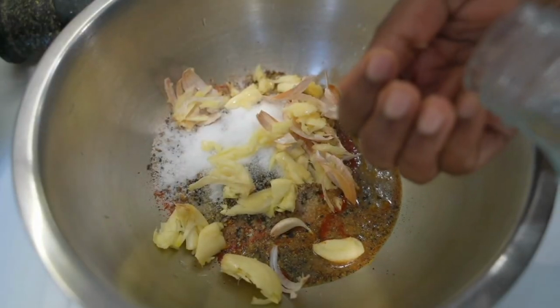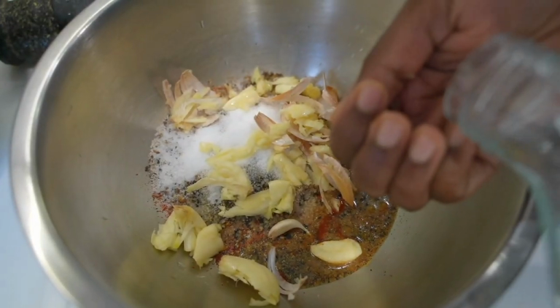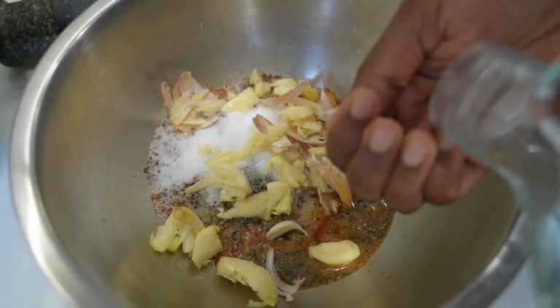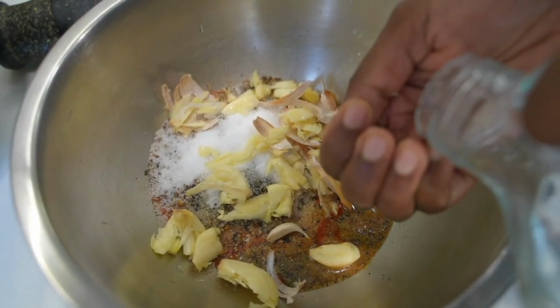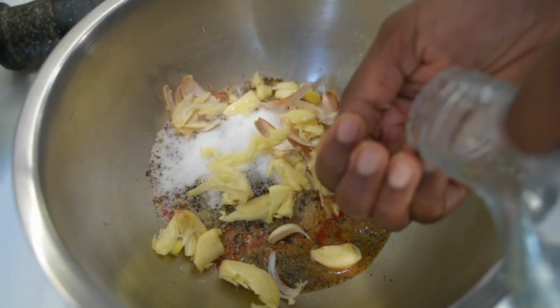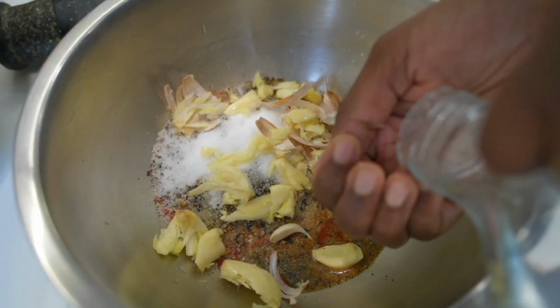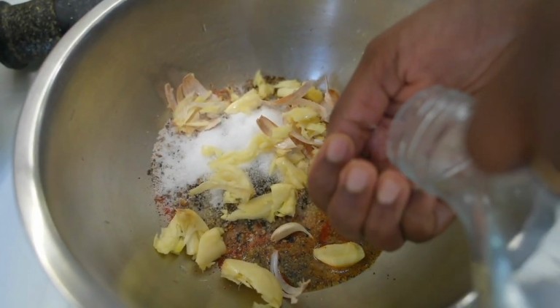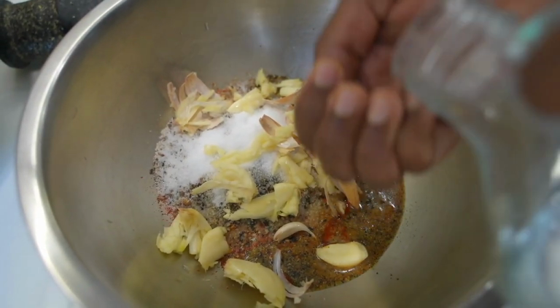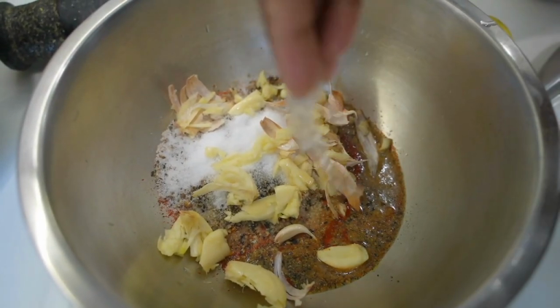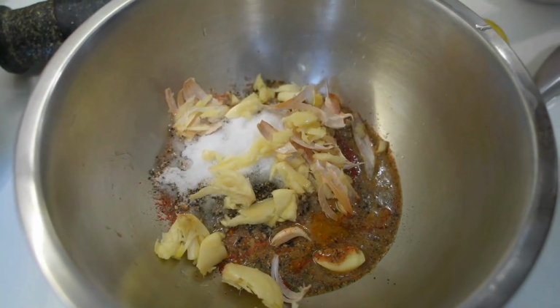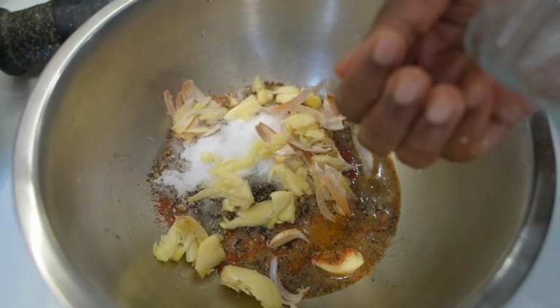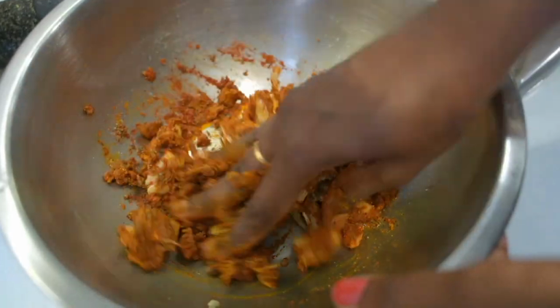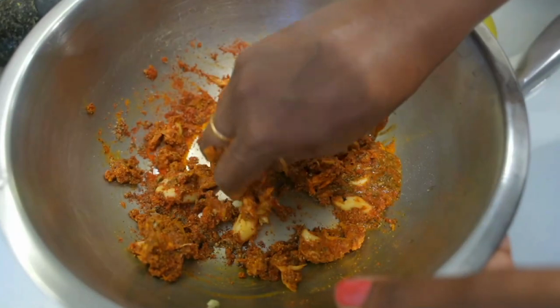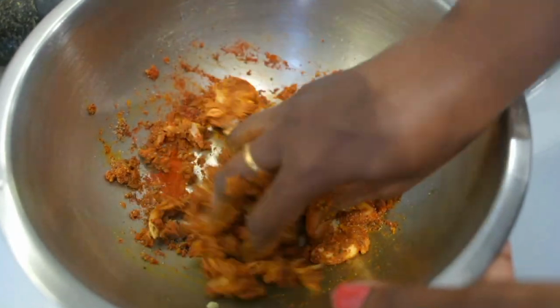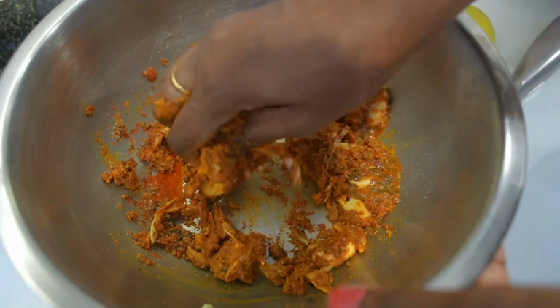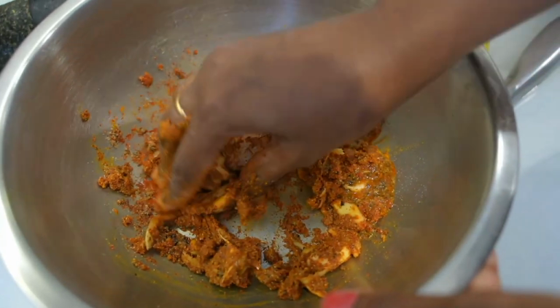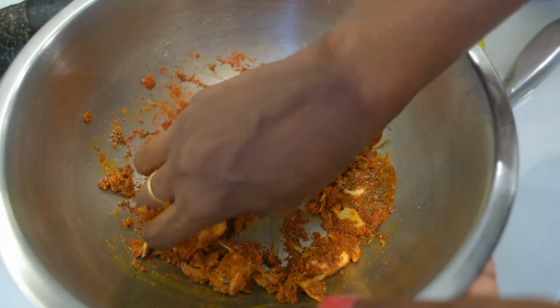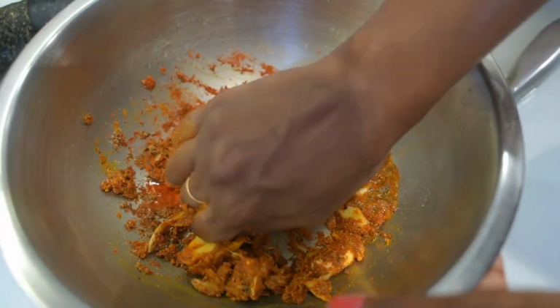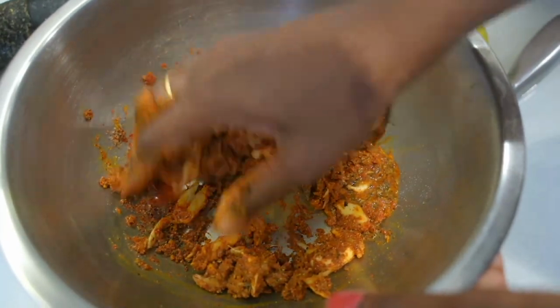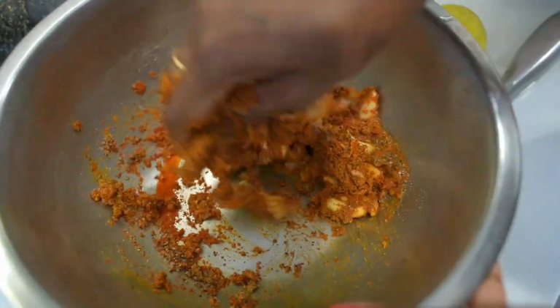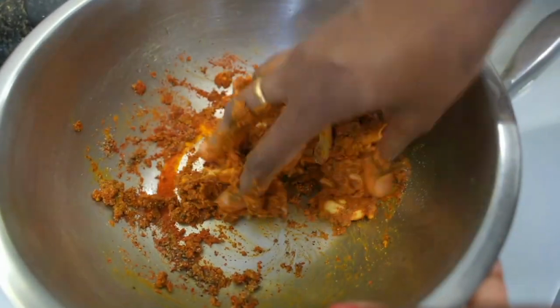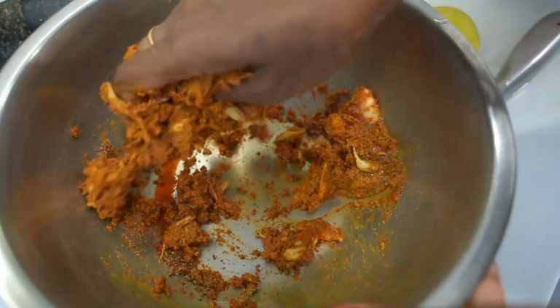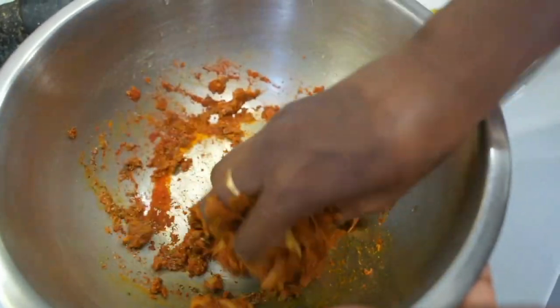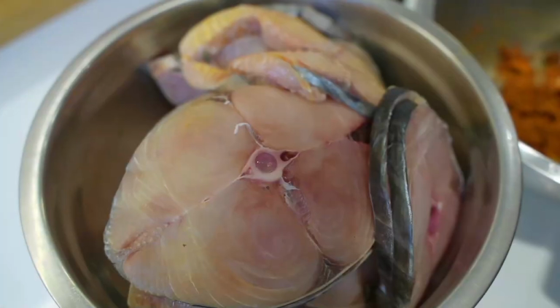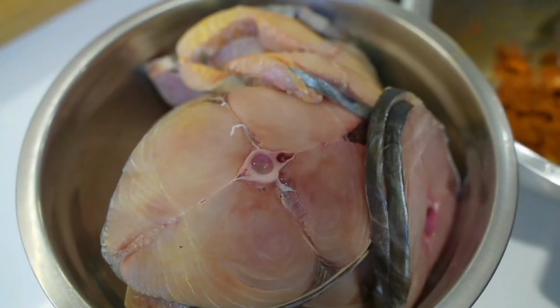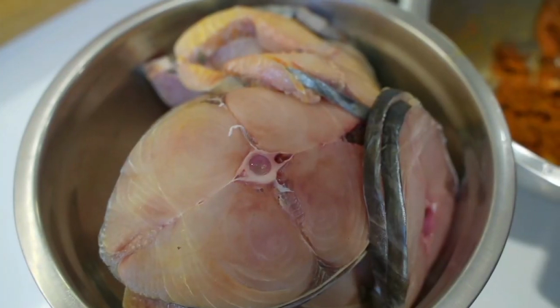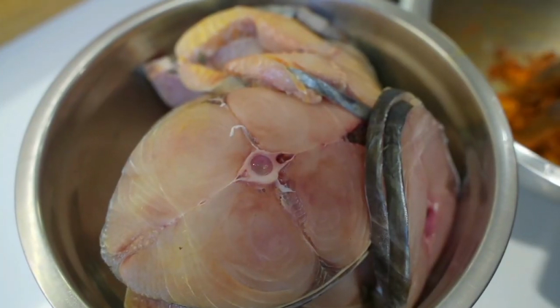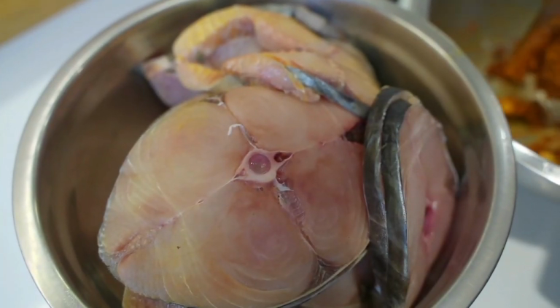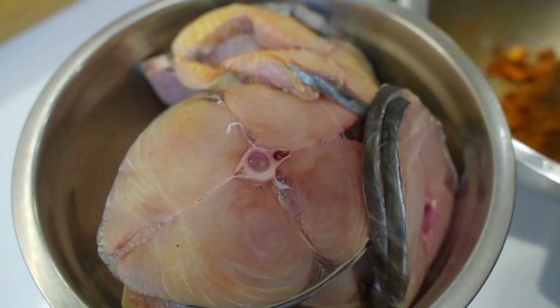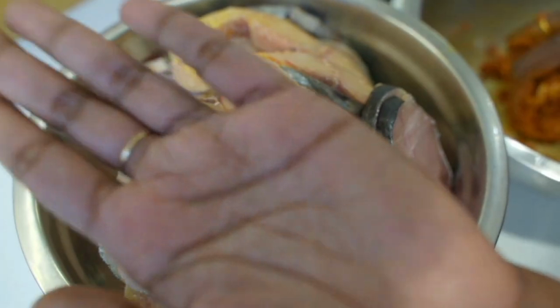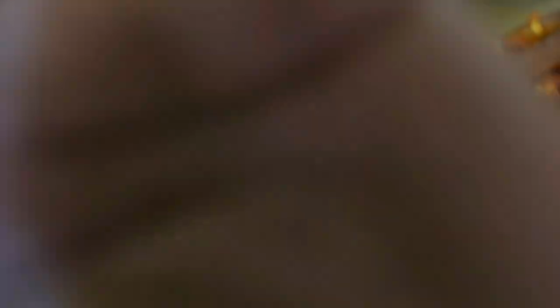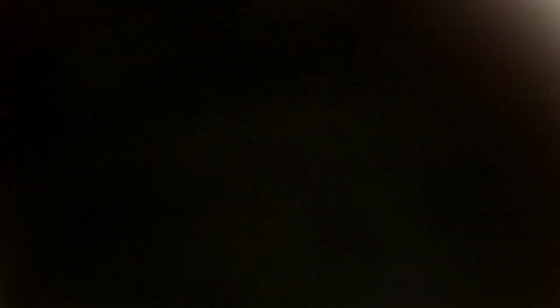Now sprinkle some water. Be careful when you add water — do not add more water. Crush the garlic and mix all the masalas well, so that the flavors from the garlic will get into the masala as well.